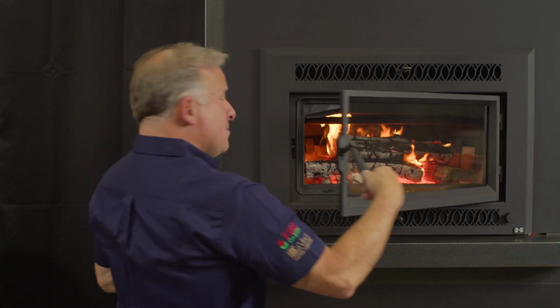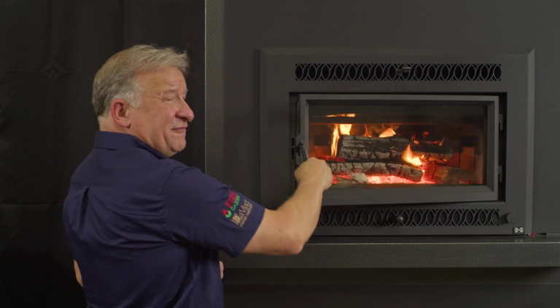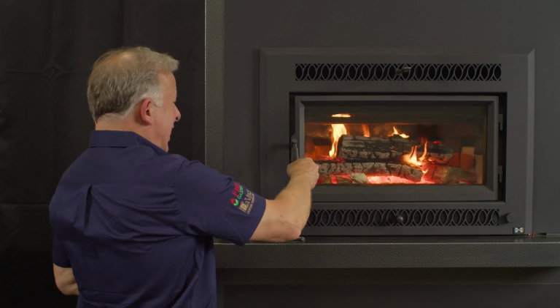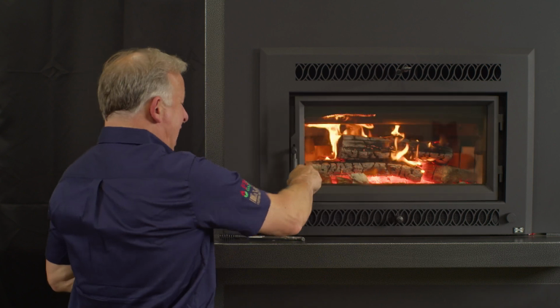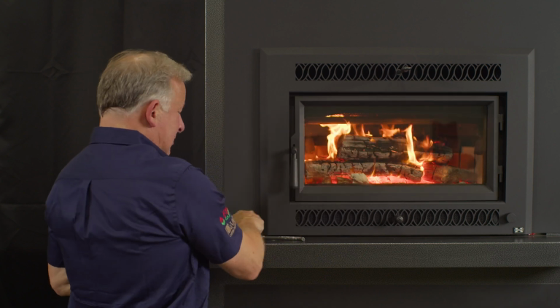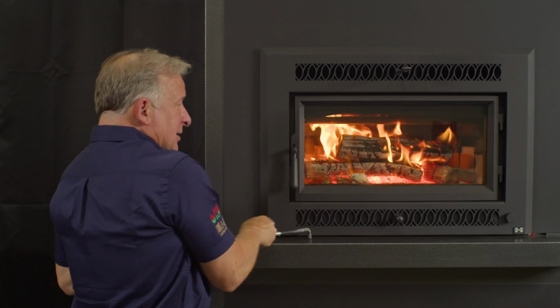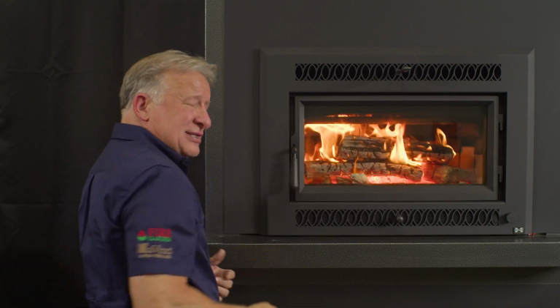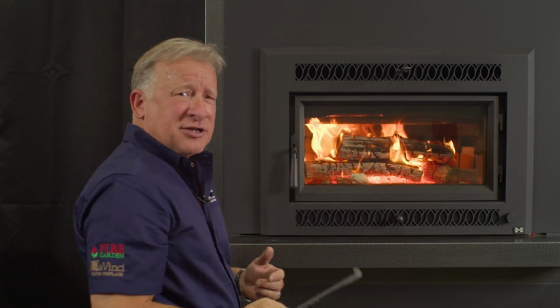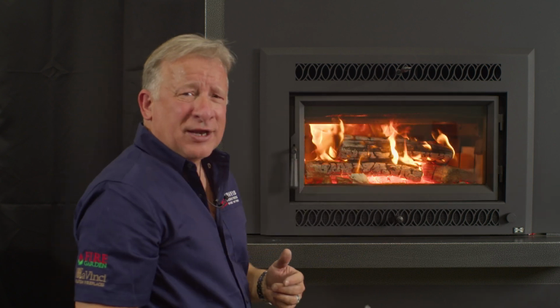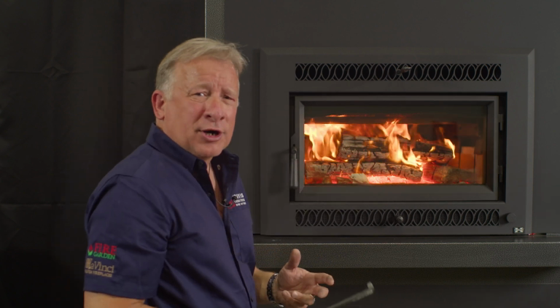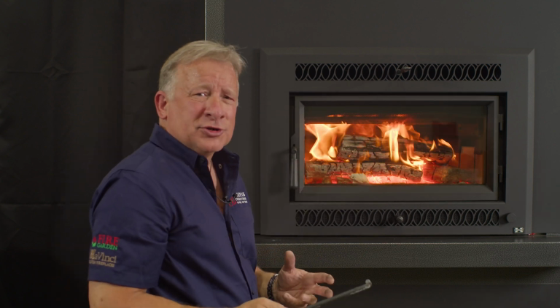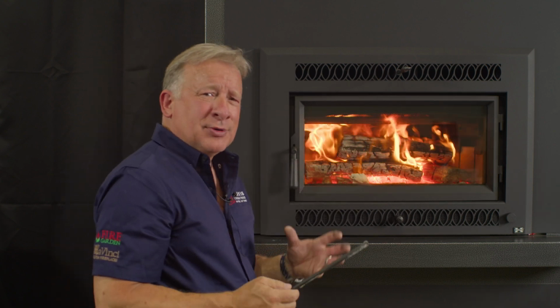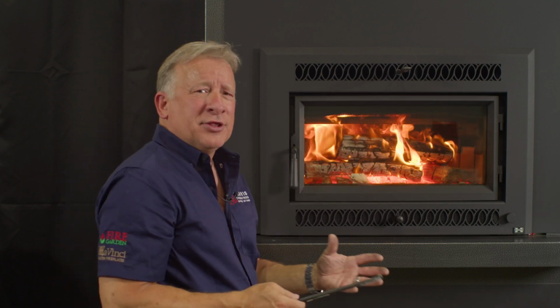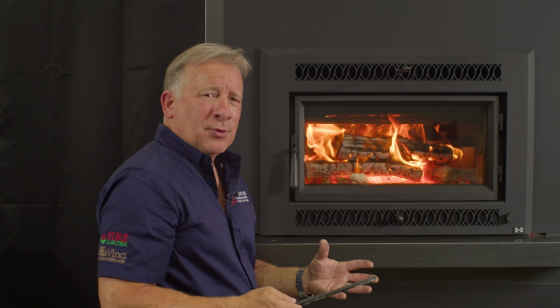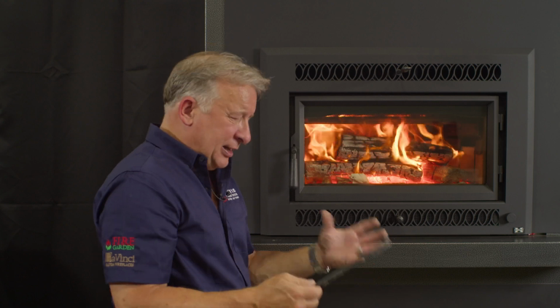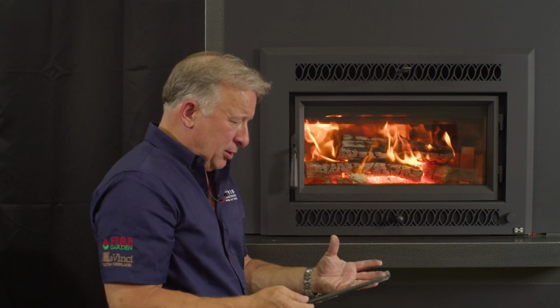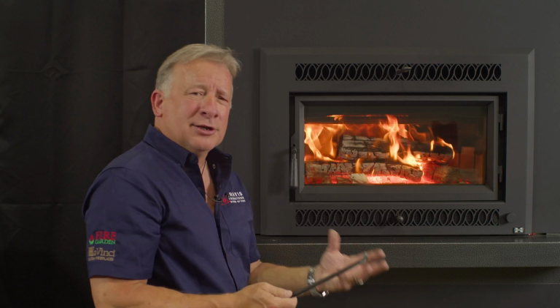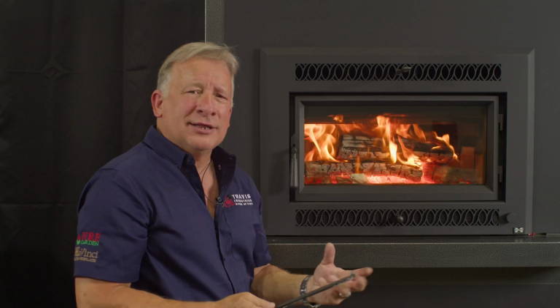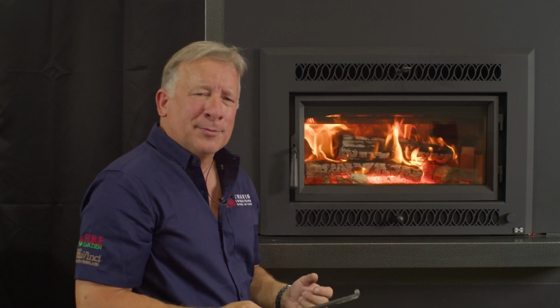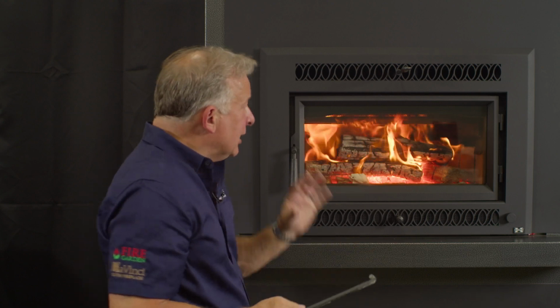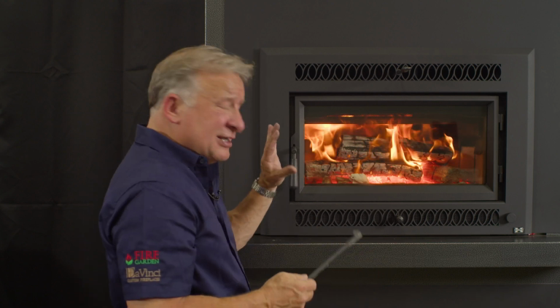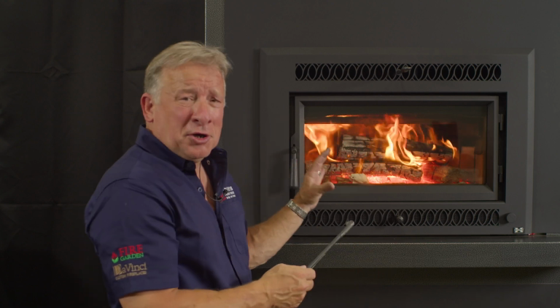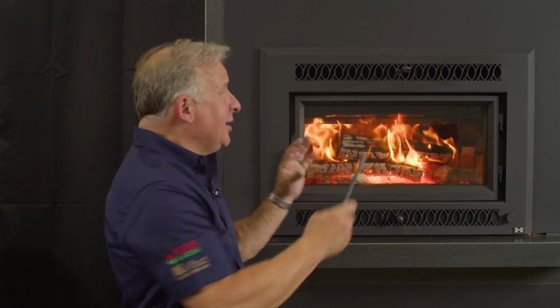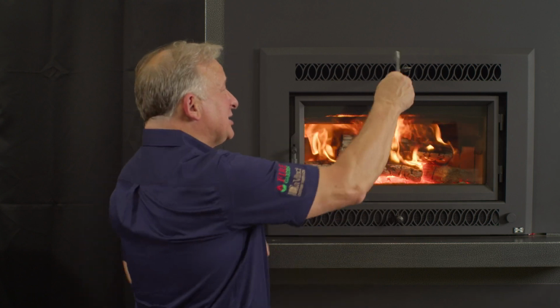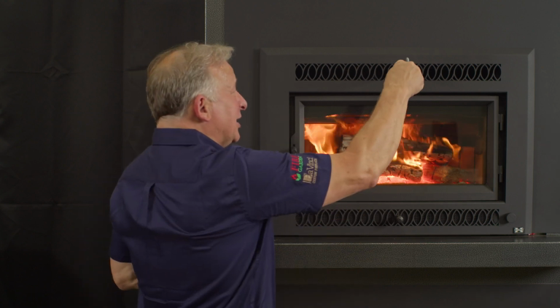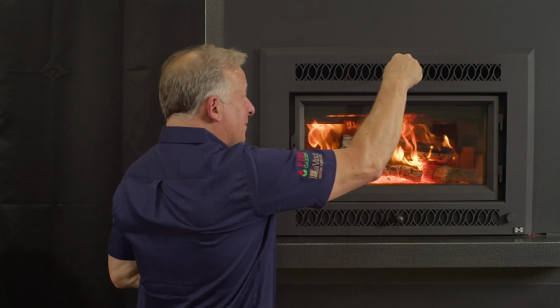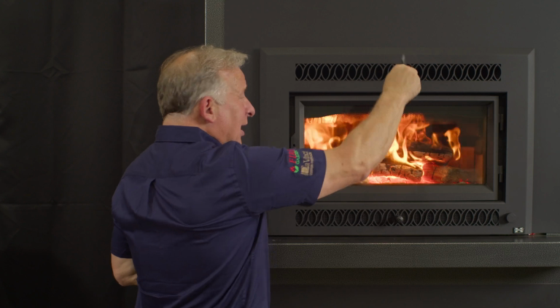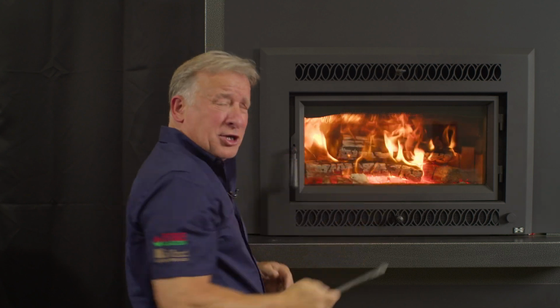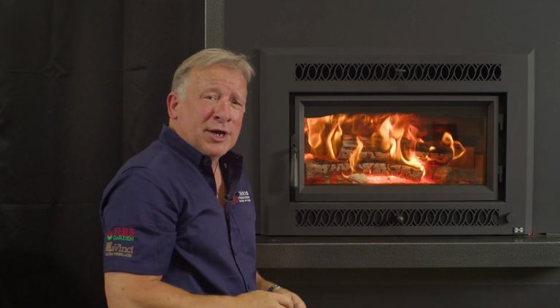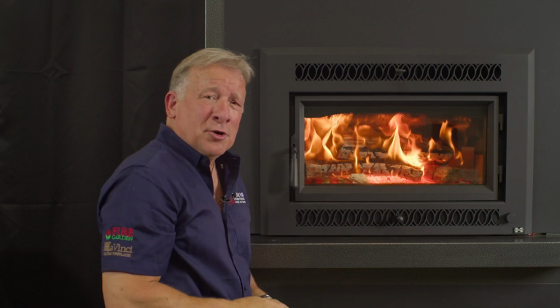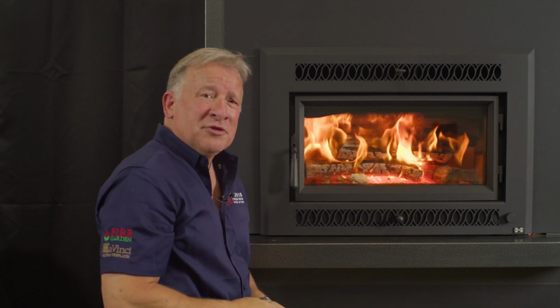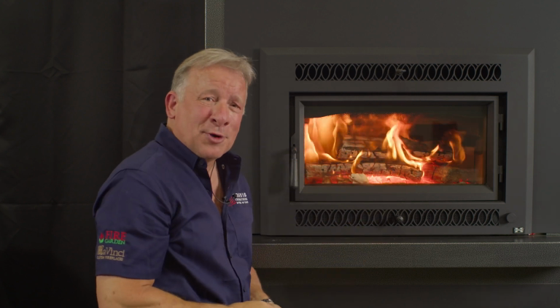Man, that firebox is hot! This isn't like those fake burger commercials where when you go to the store the burger doesn't look anything like the commercial. This is real wood, this is real heat, and you're going to enjoy it in your home. Thanks for watching.